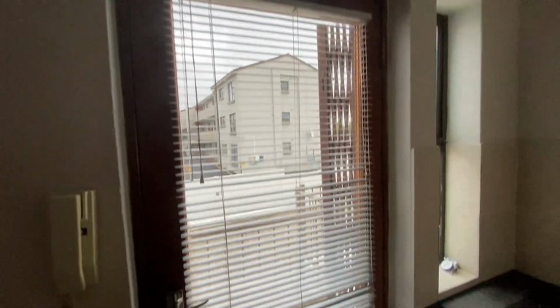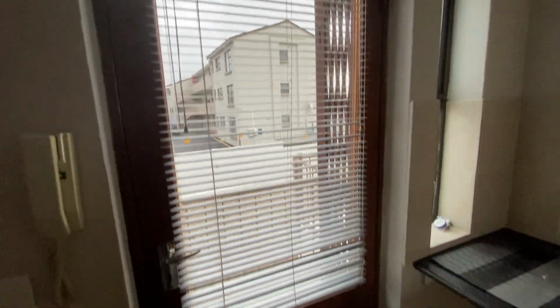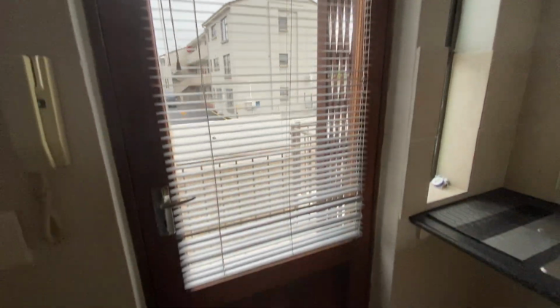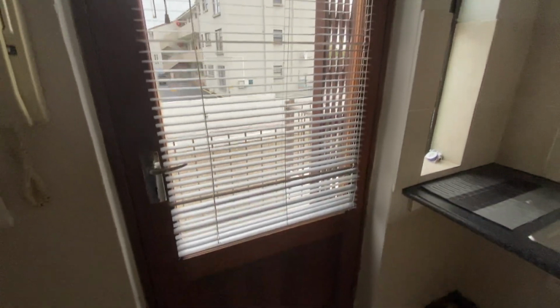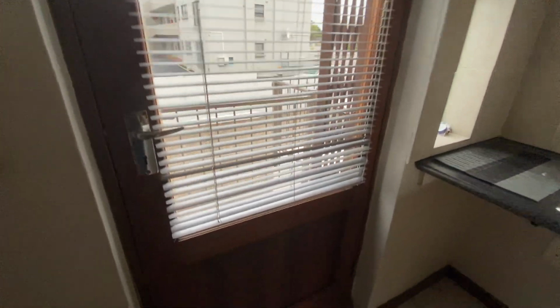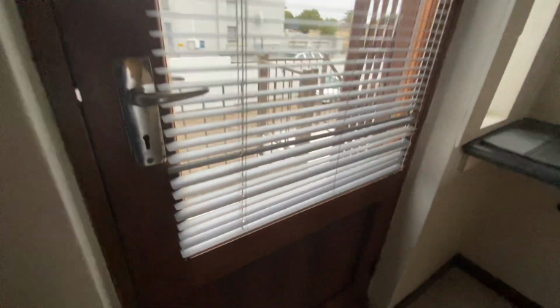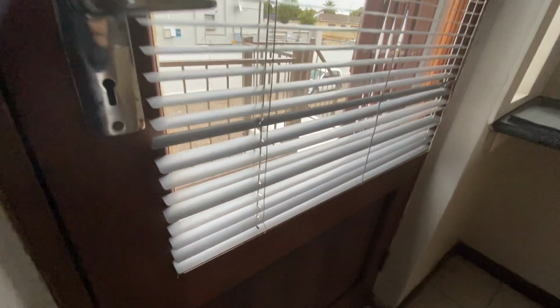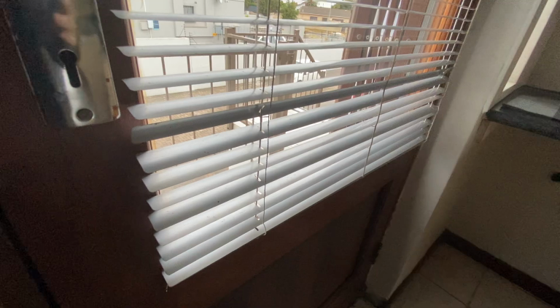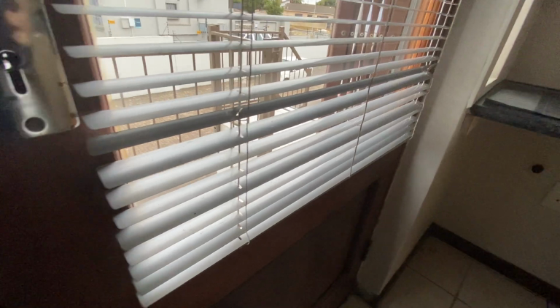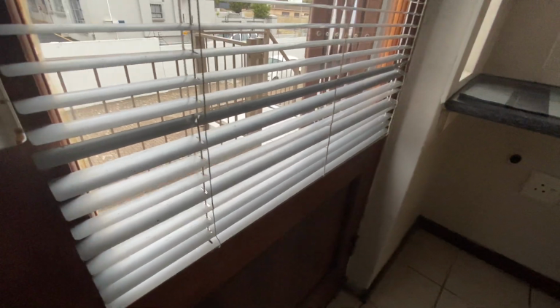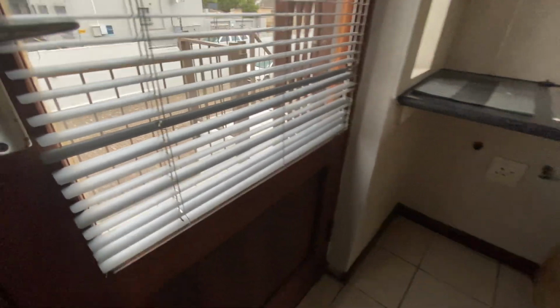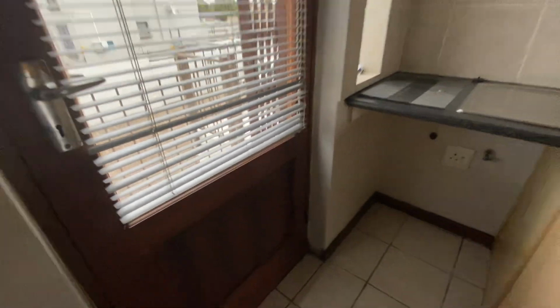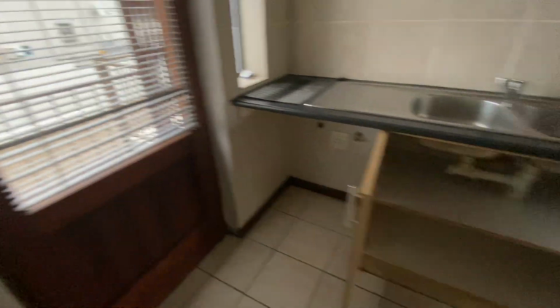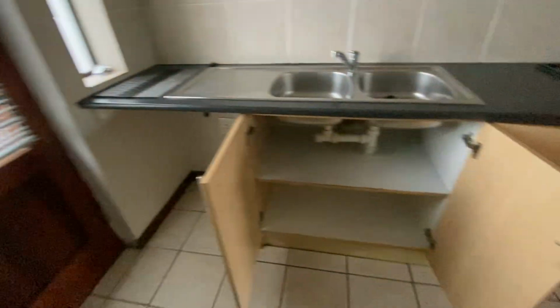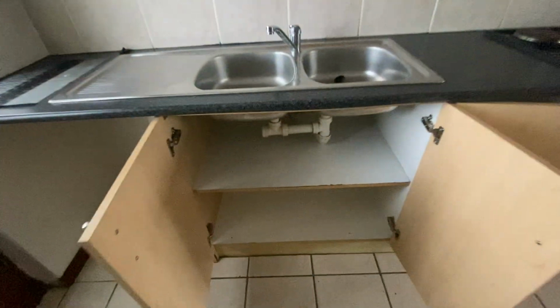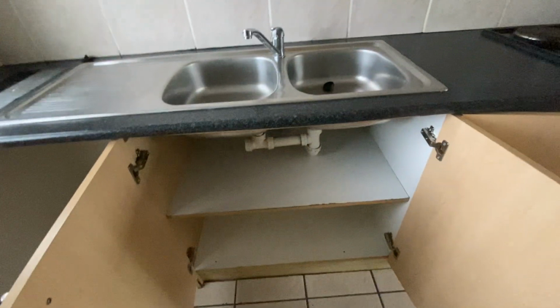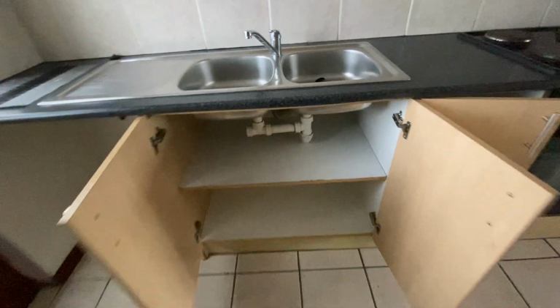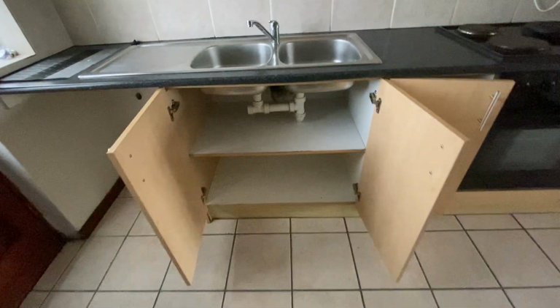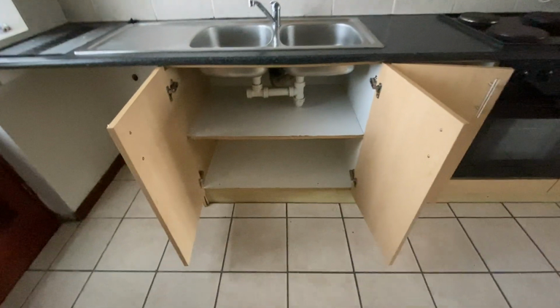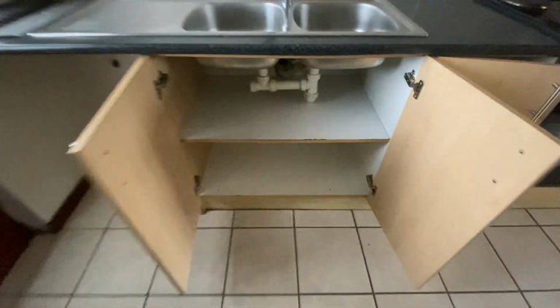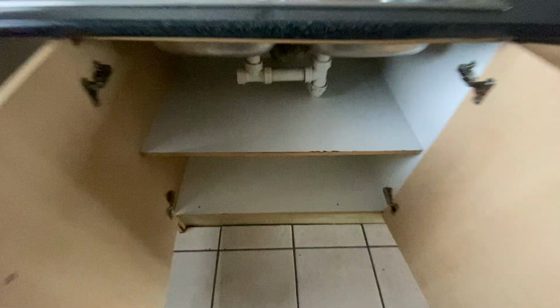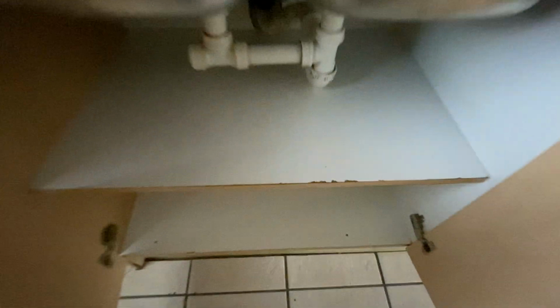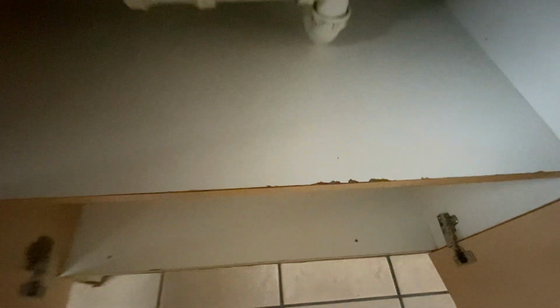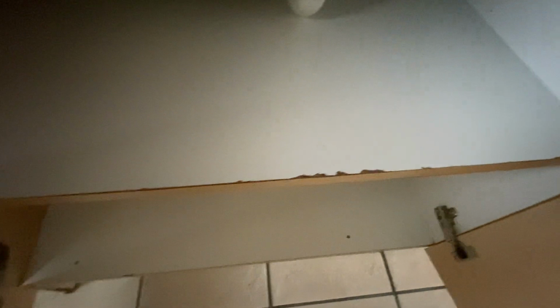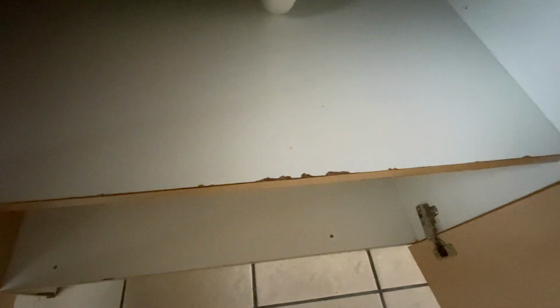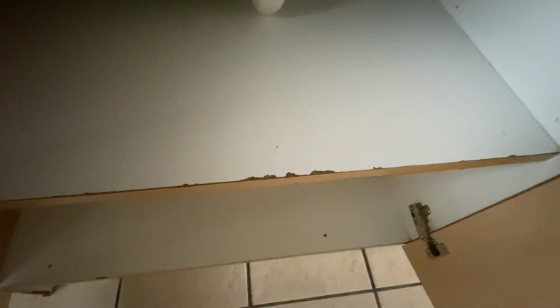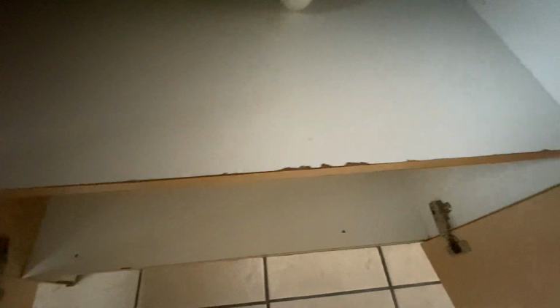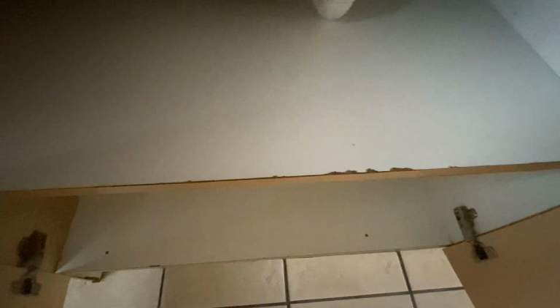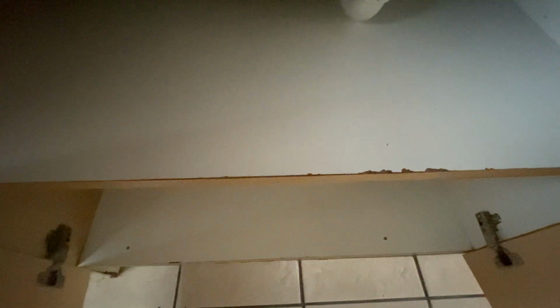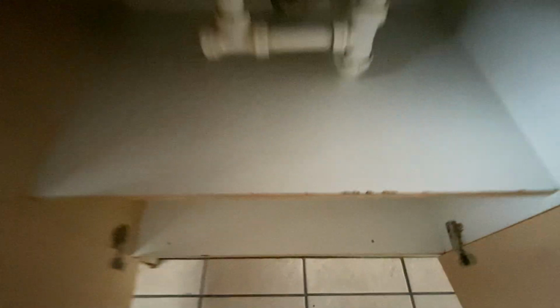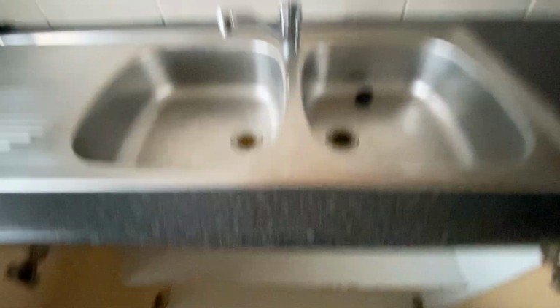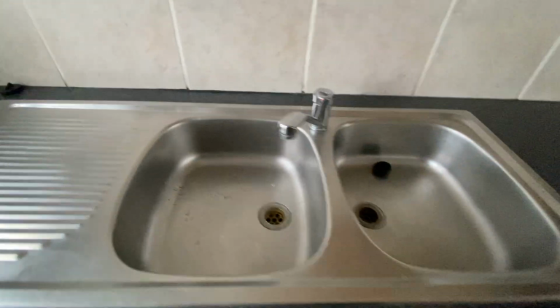Blinds on the door are showing signs of wear and tear but are otherwise in good condition. Cupboards have all been cleaned; there is some wear and tear underneath the basin.